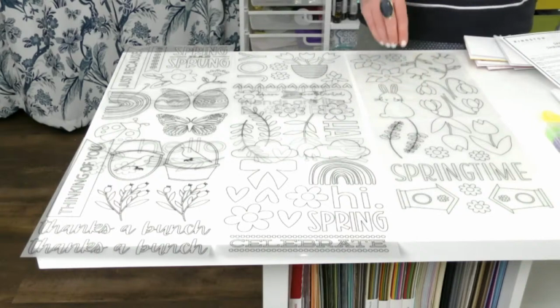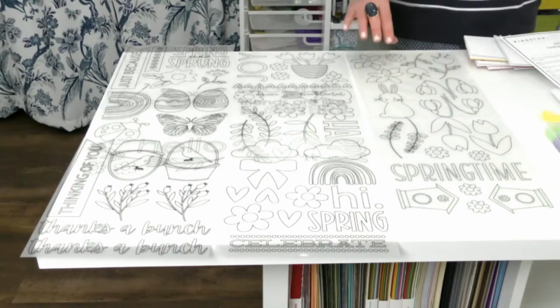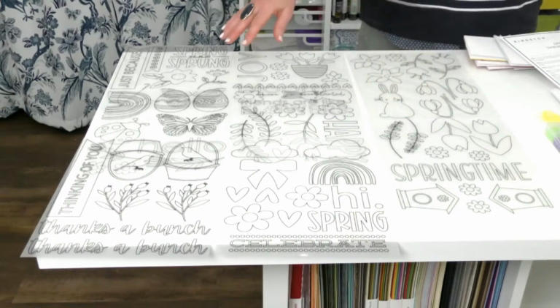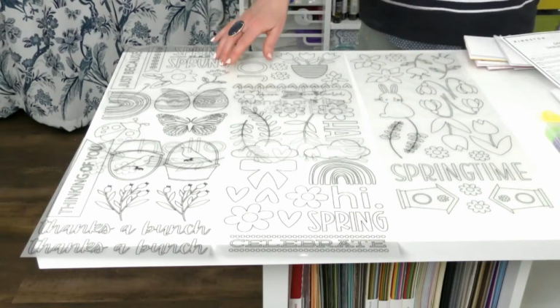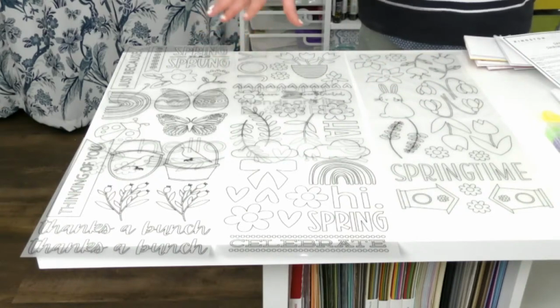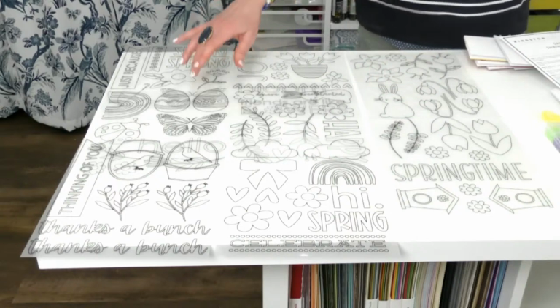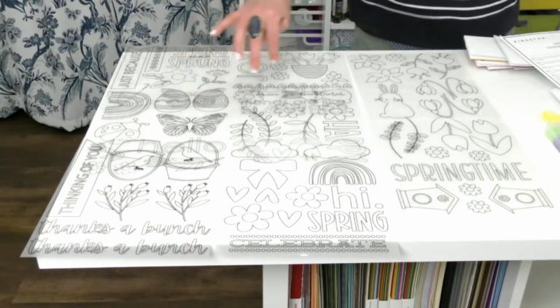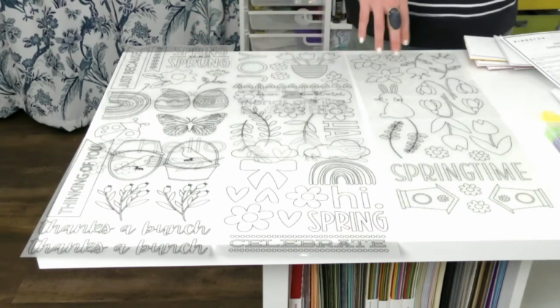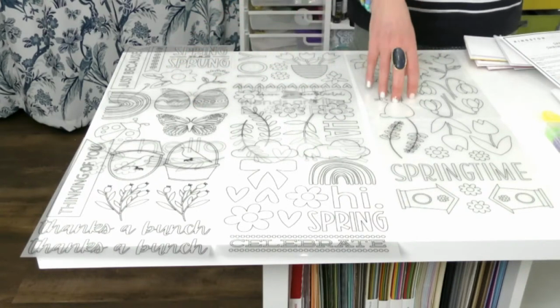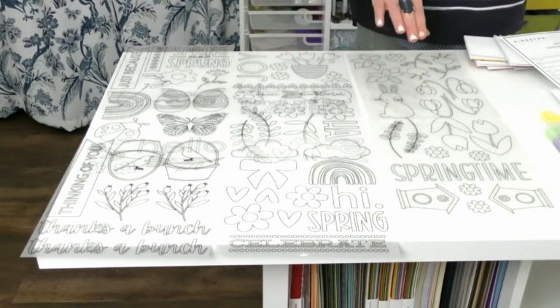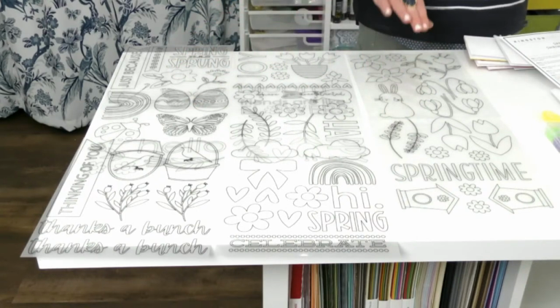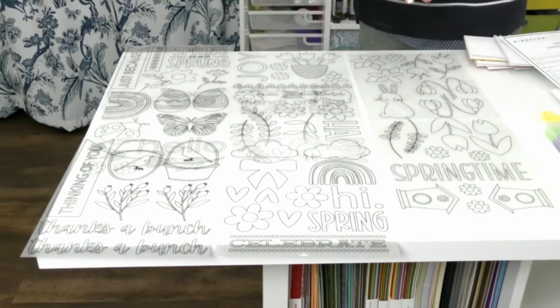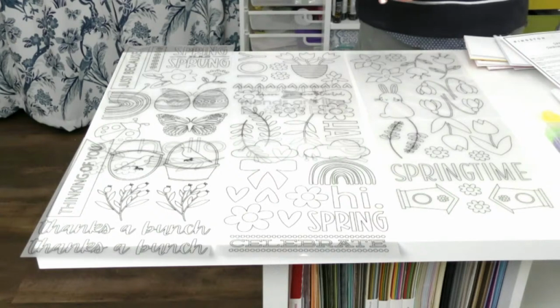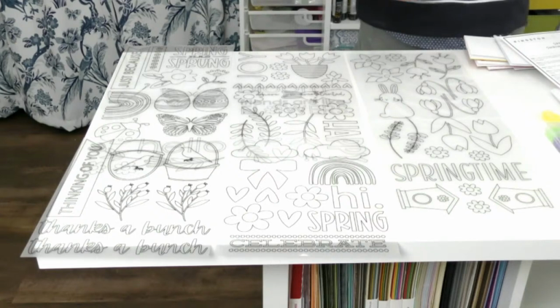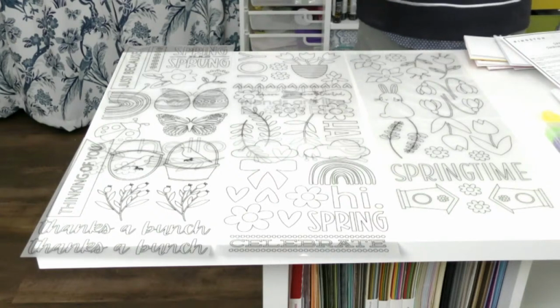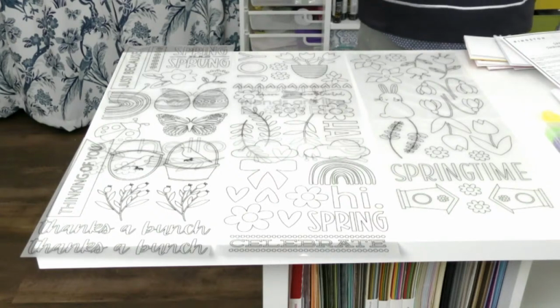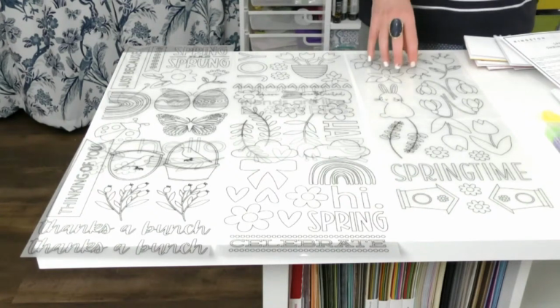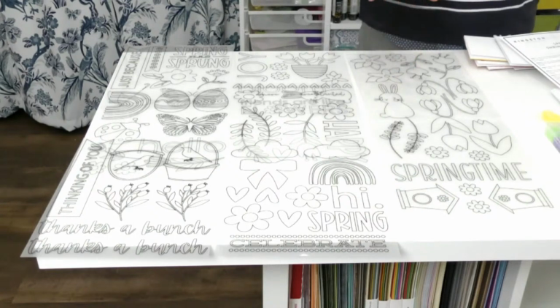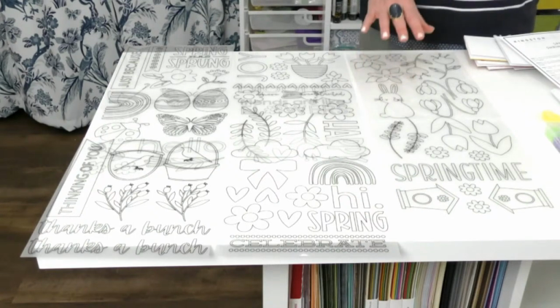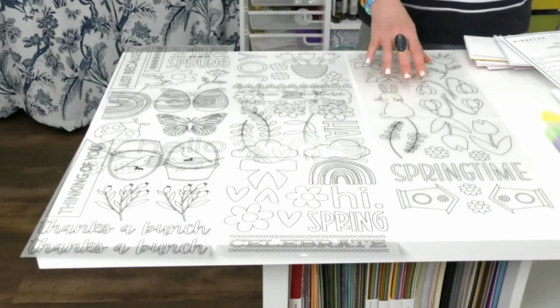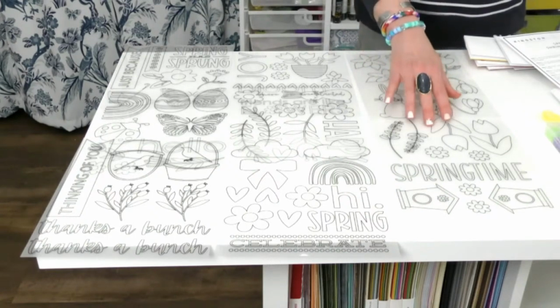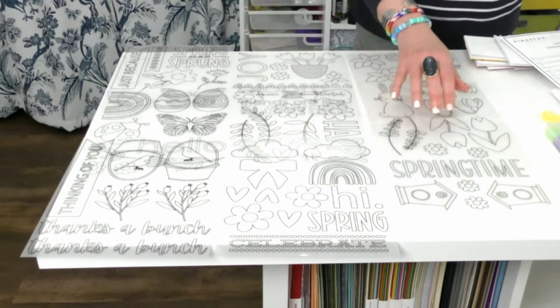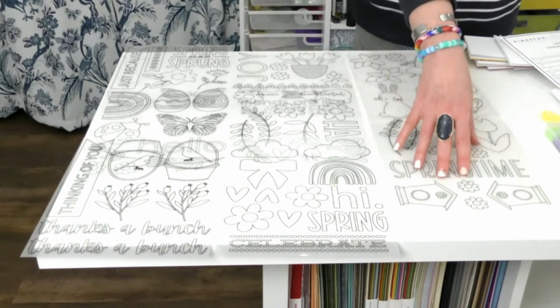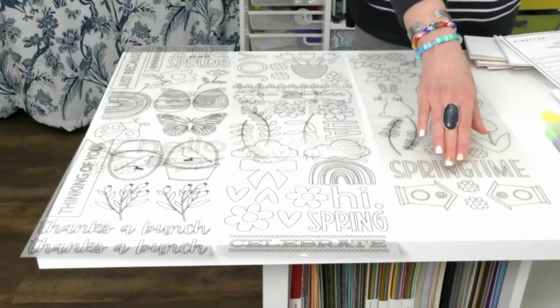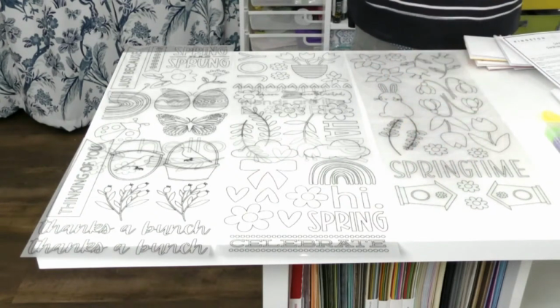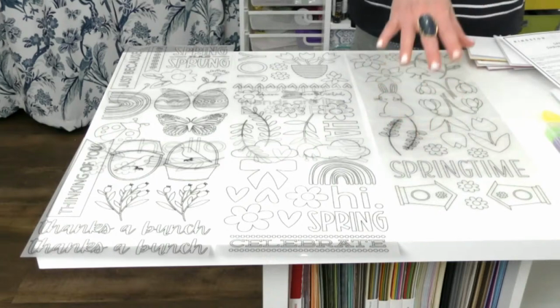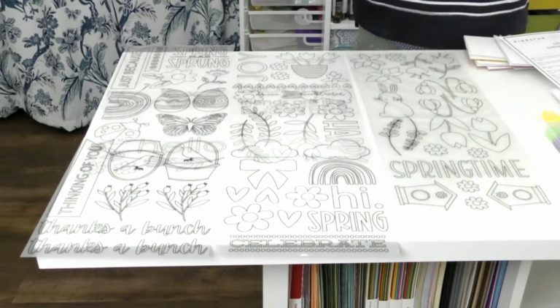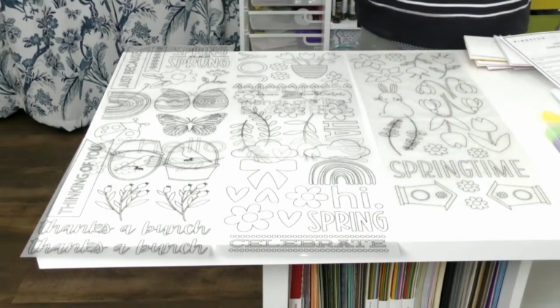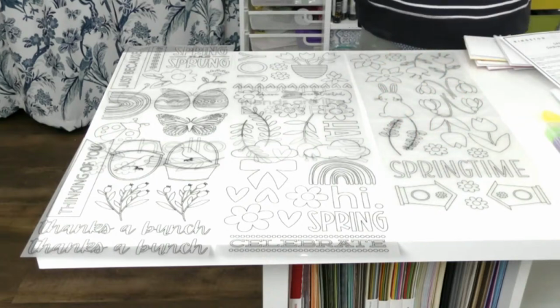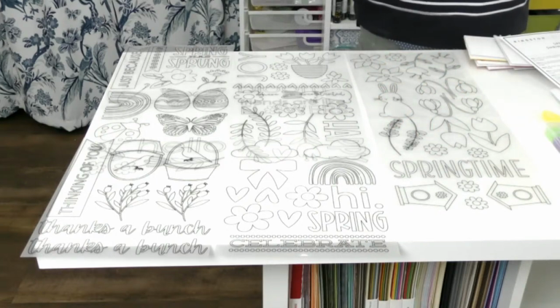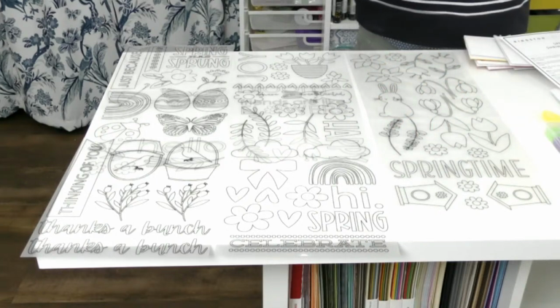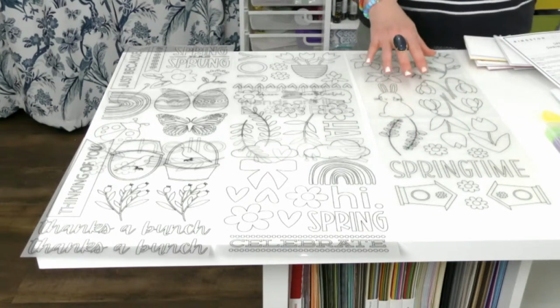What we've done is we've created eight sheets of 8.5 by 11 Shrink Plastic, pre-drawn. Then we've got two sheets of plain that you can stamp on, use your dies, and do a lot of fun stuff. Several of our designers — I spent a couple of days in Utah with Chassidy, one of our amazing designers — and she and I just went hog wild with this.